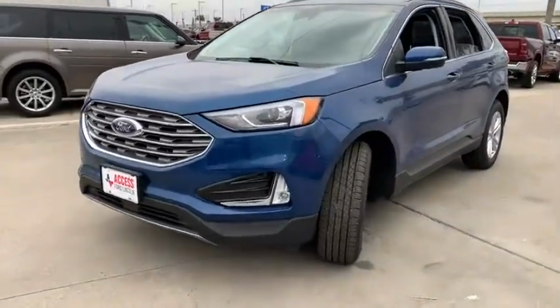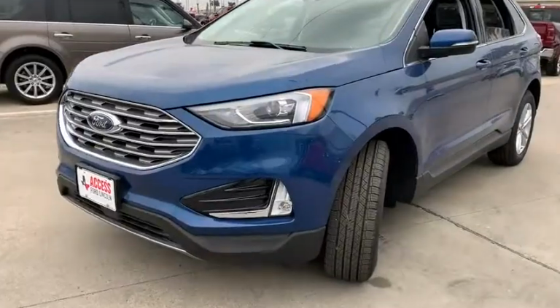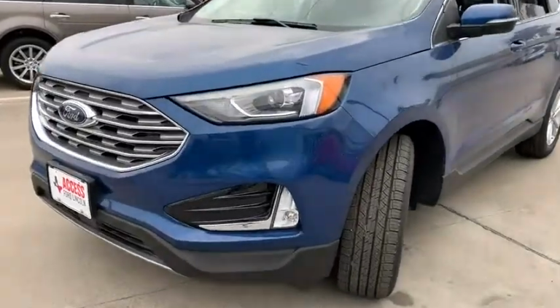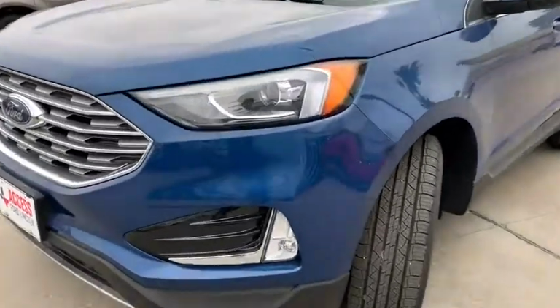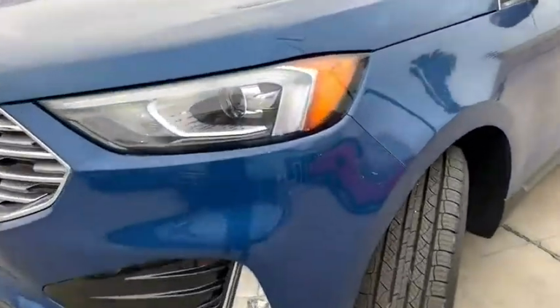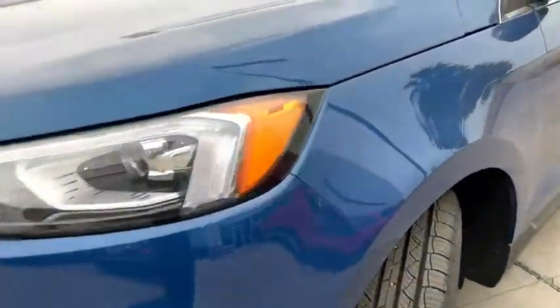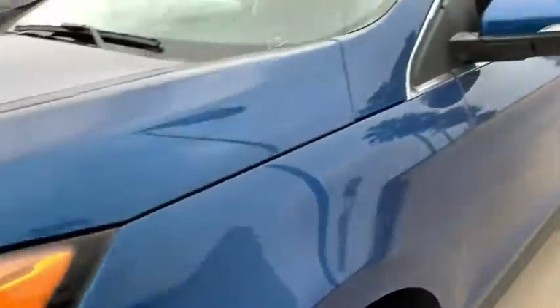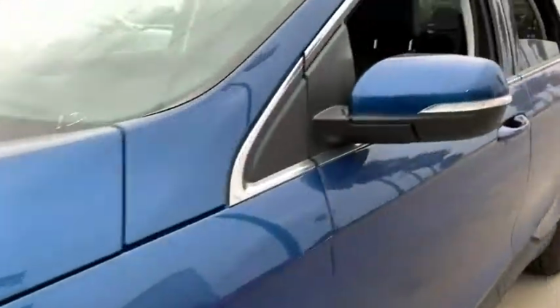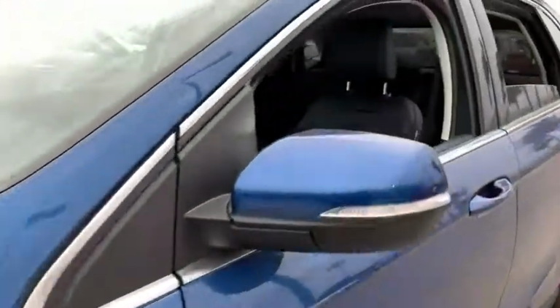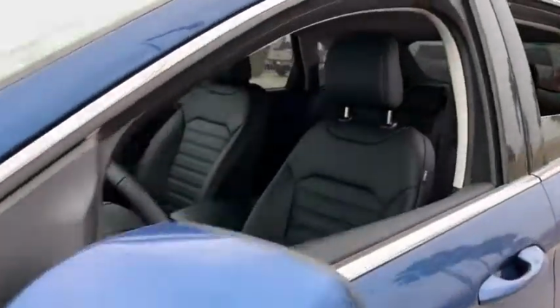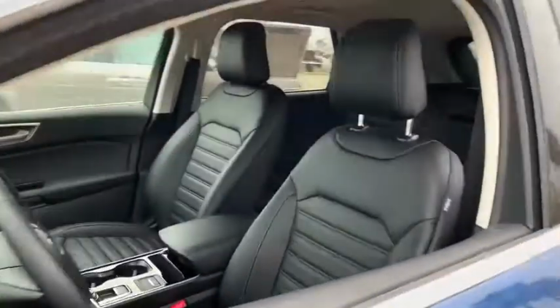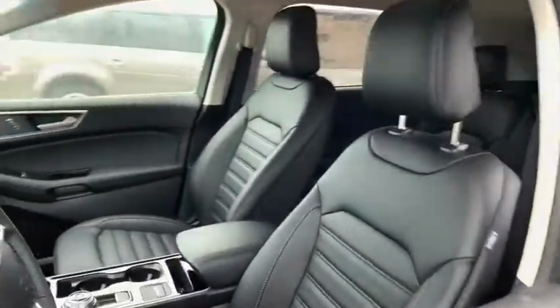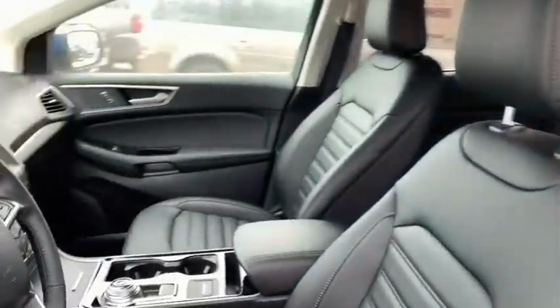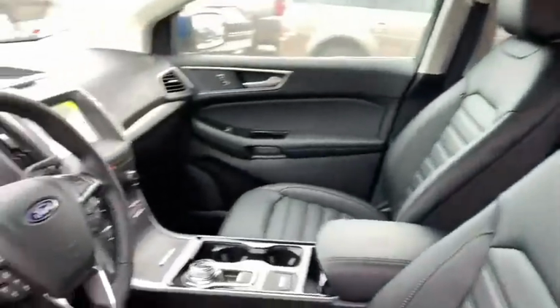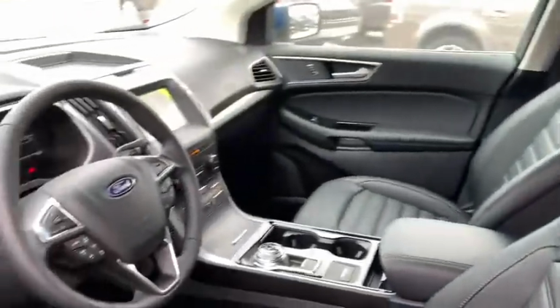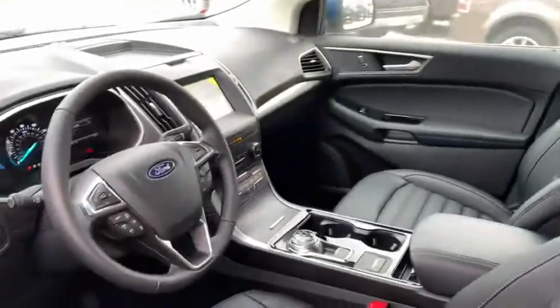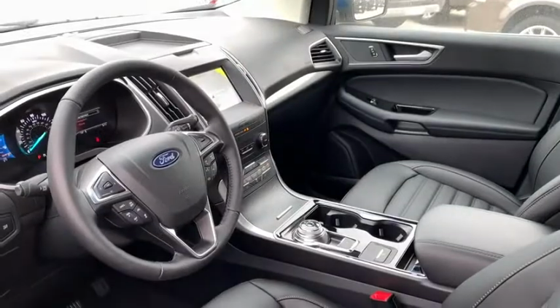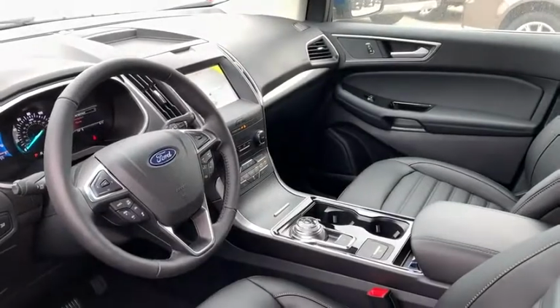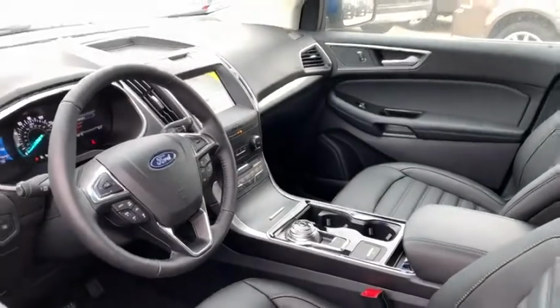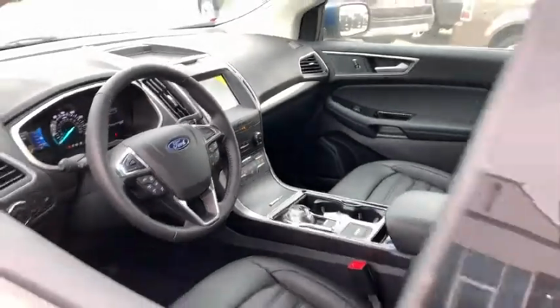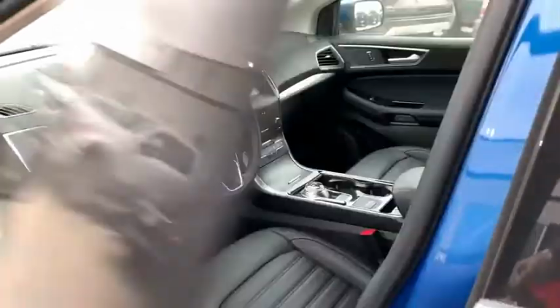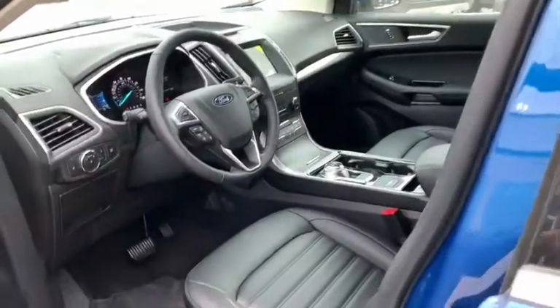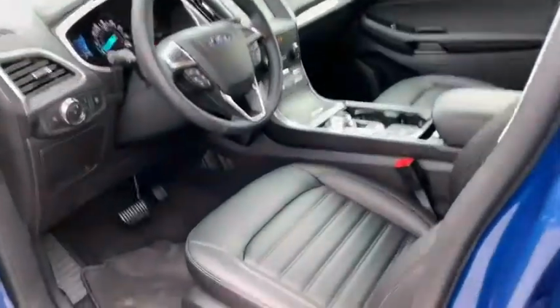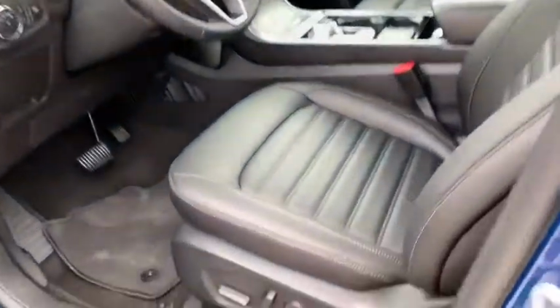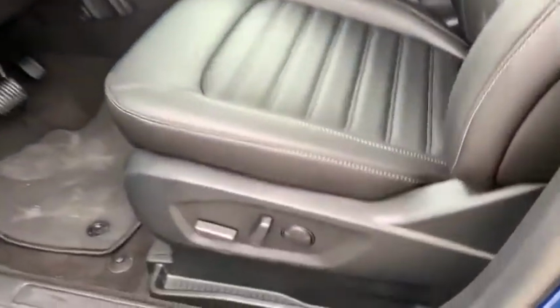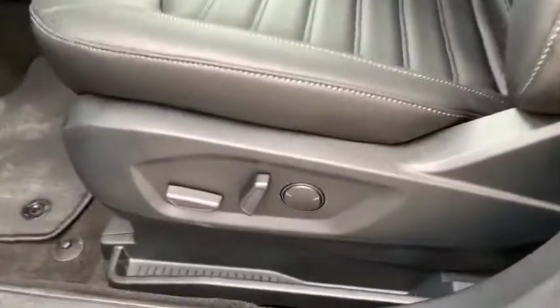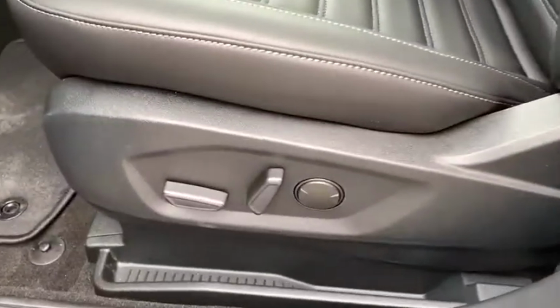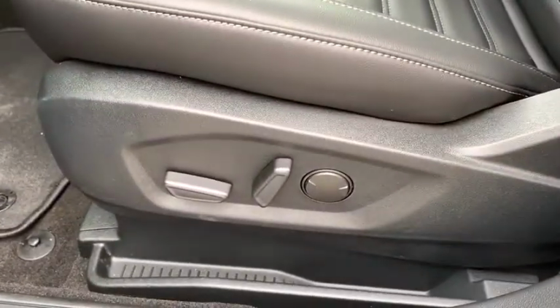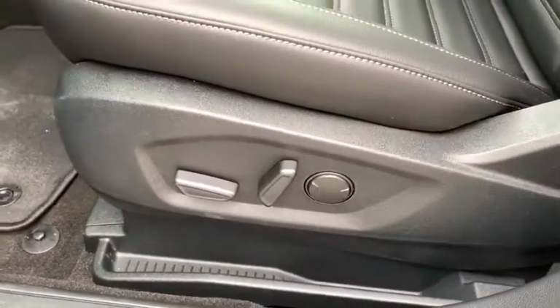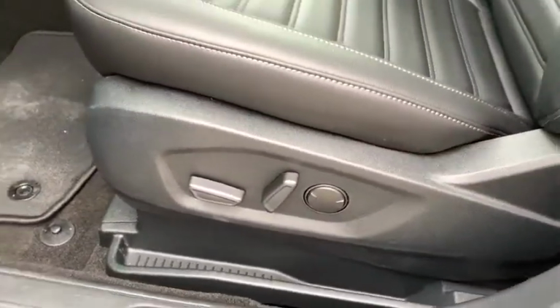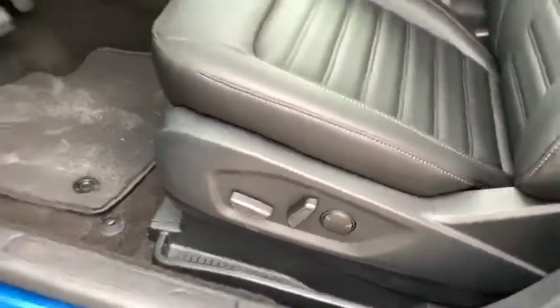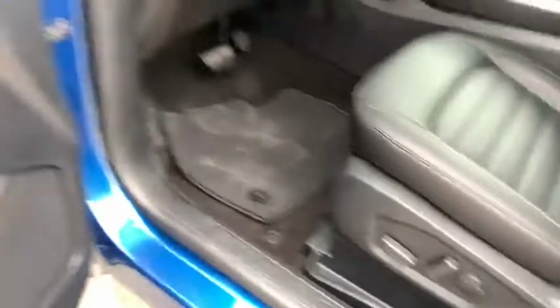Here are some of this vehicle's great options: backup camera, keyless entry, navigation system, power passenger seat, remote engine start, leather wrapped steering wheel, driver lumbar.